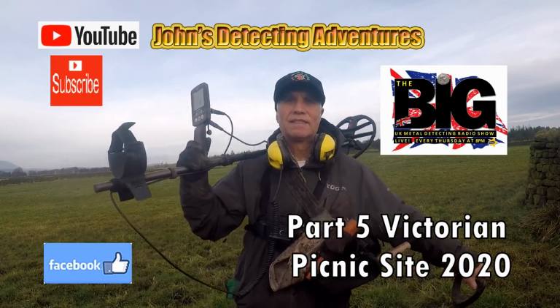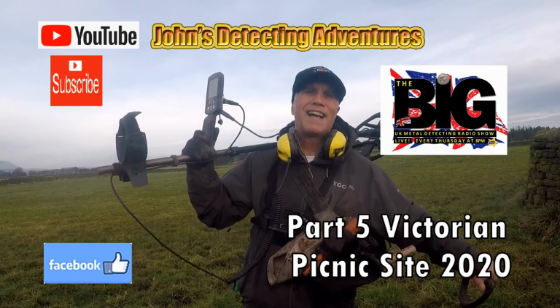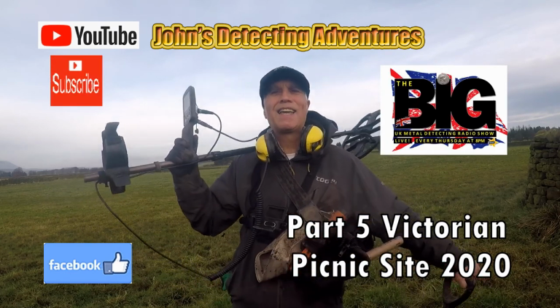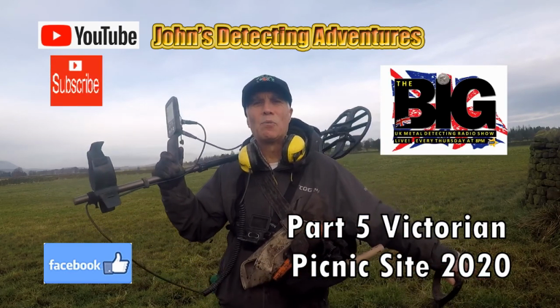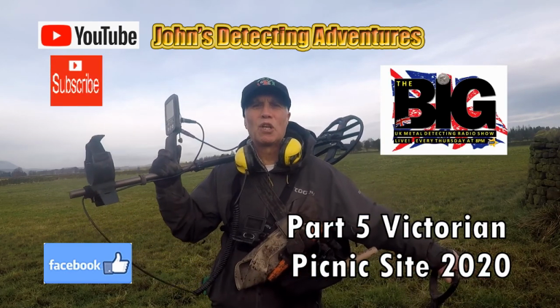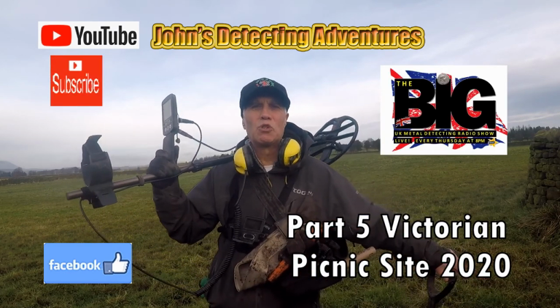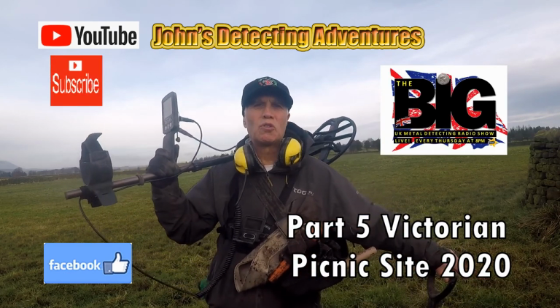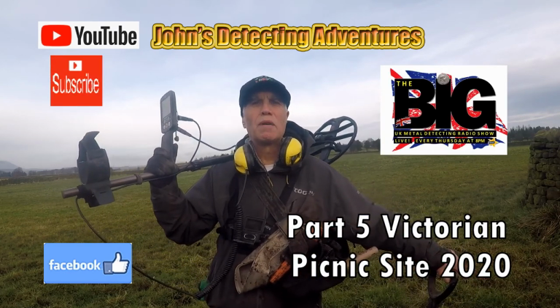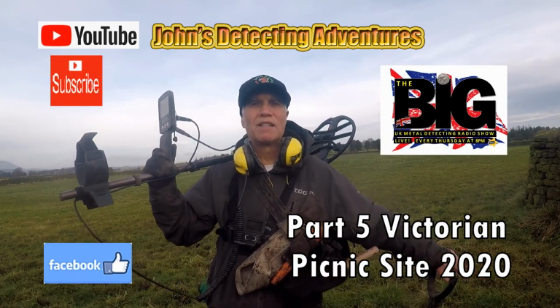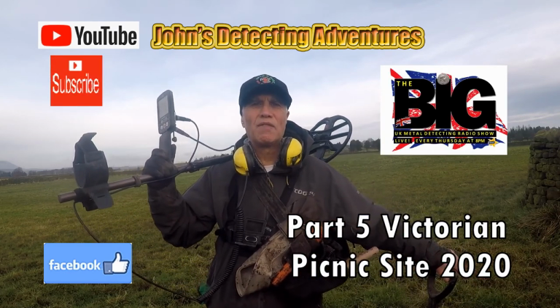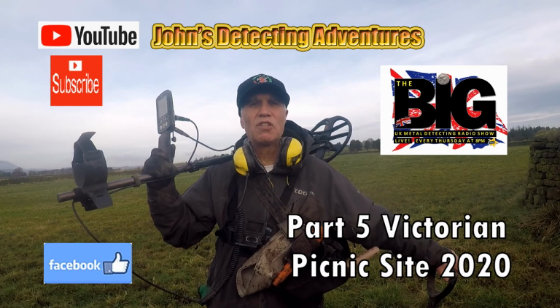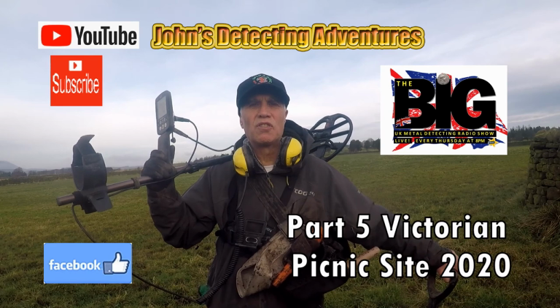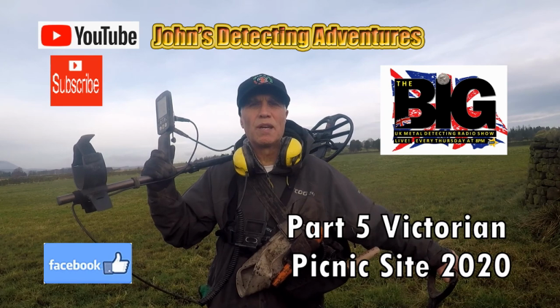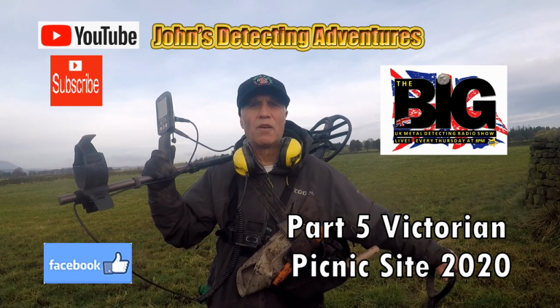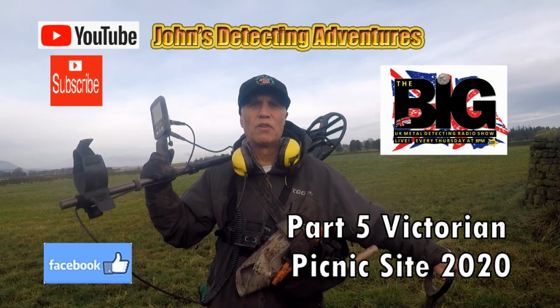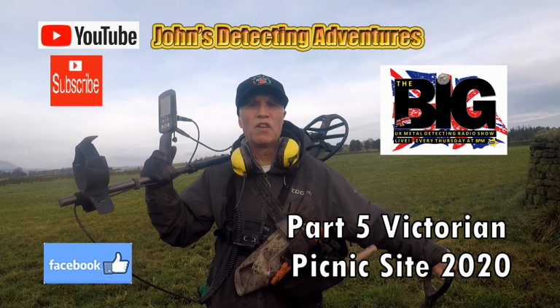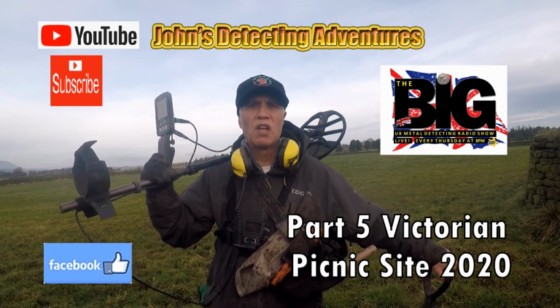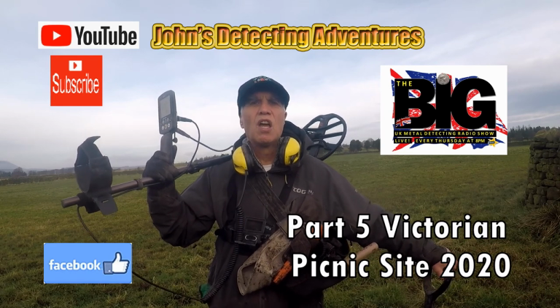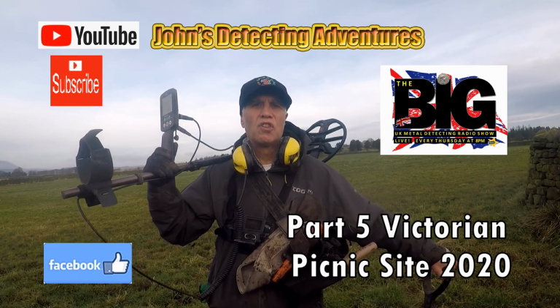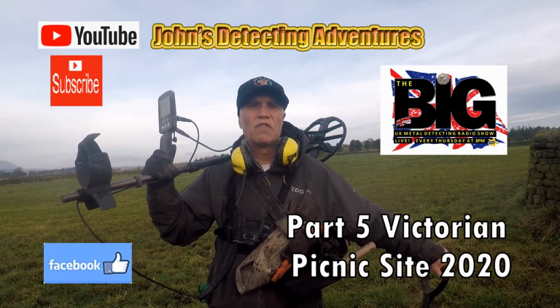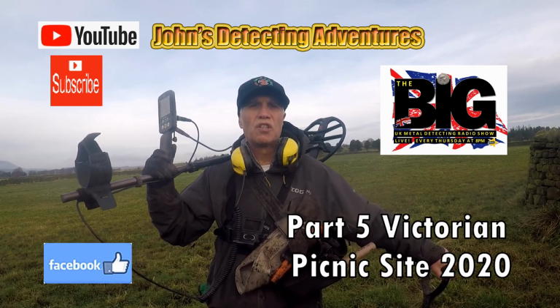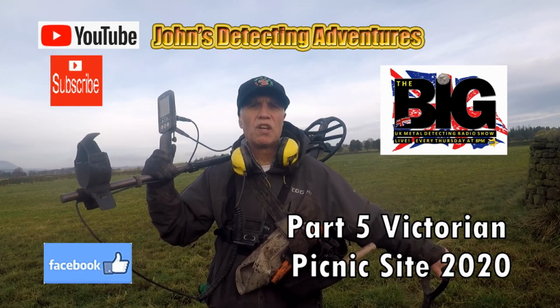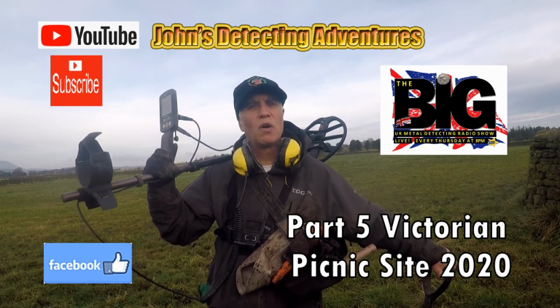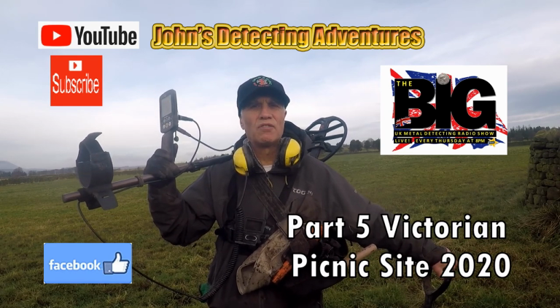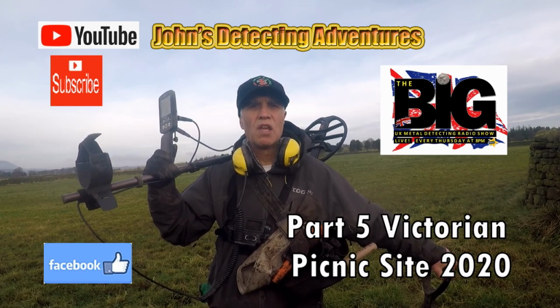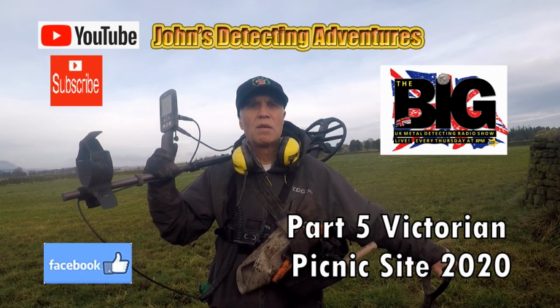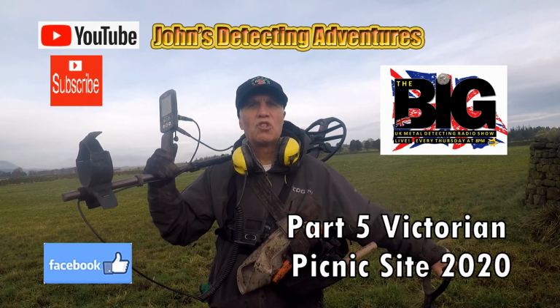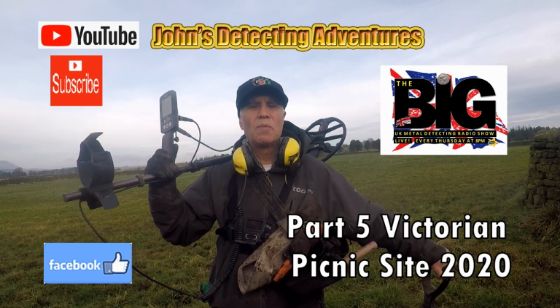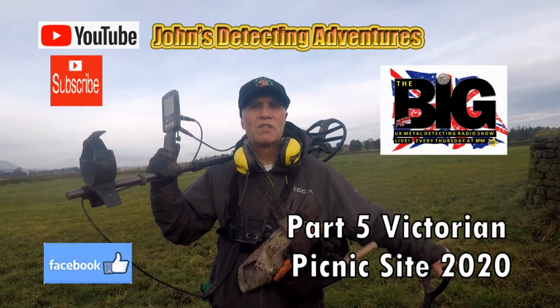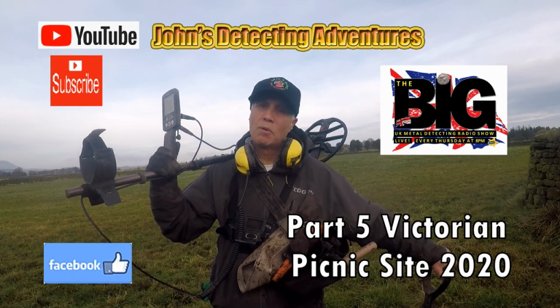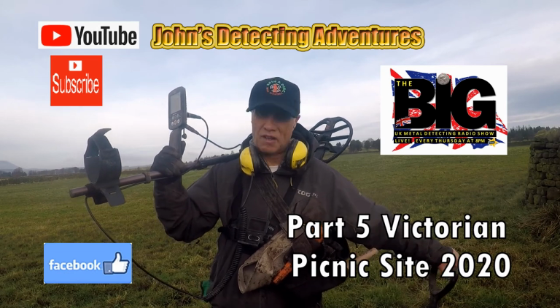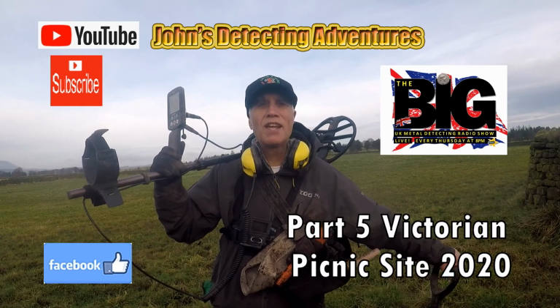Hi and welcome to John's Metal Detecting Adventures. Here we are on the field searching for history and coins. Please join me to see what we are going to find today.